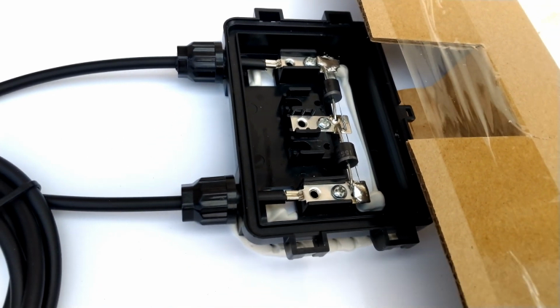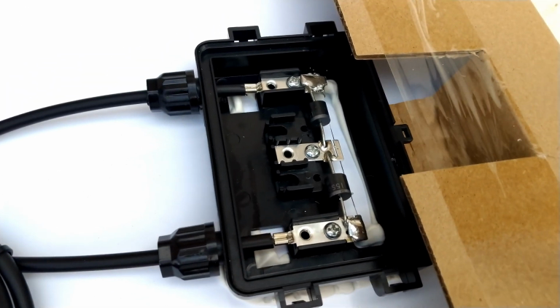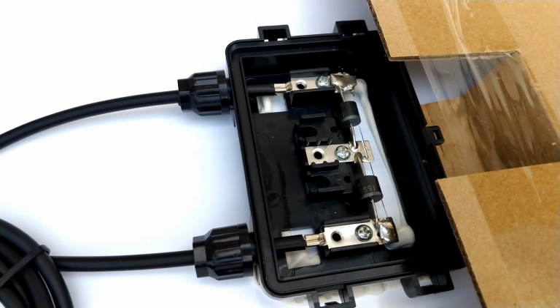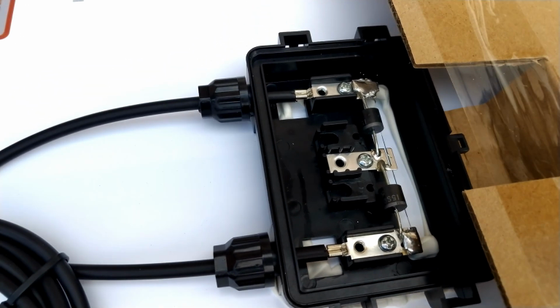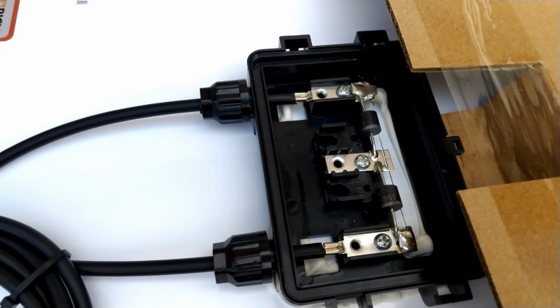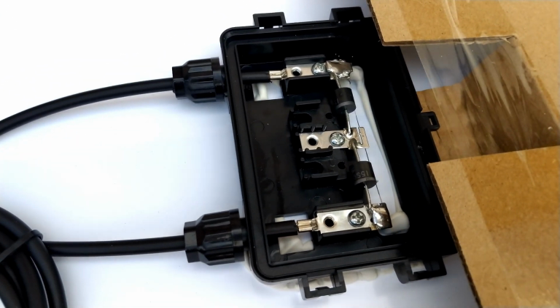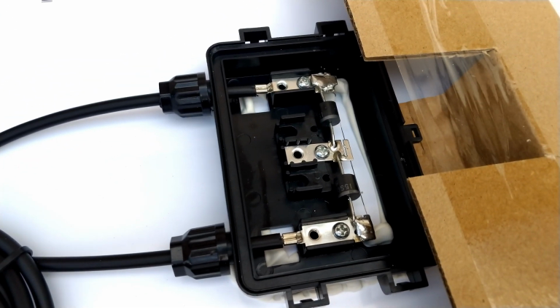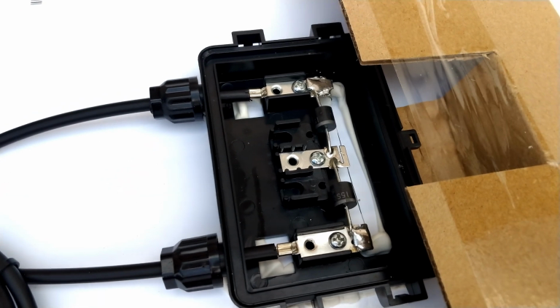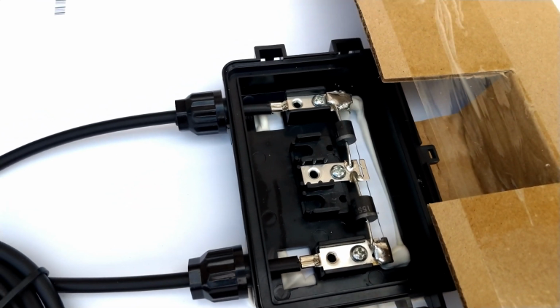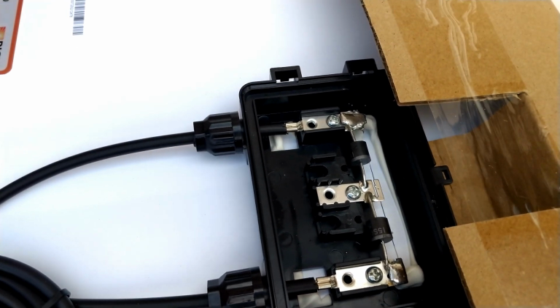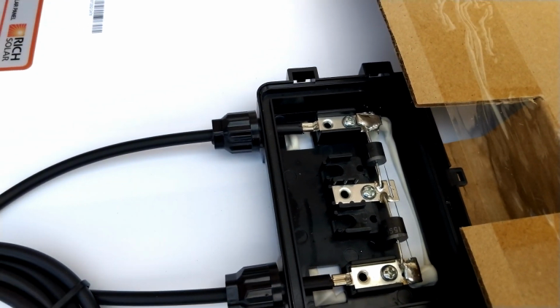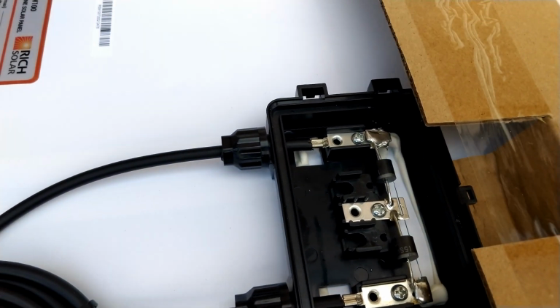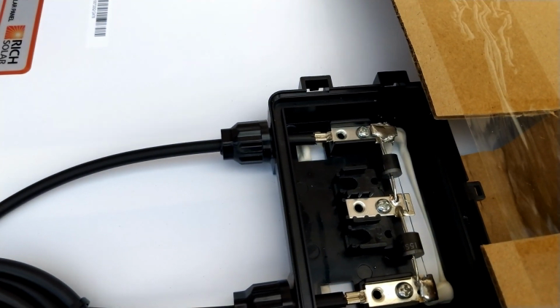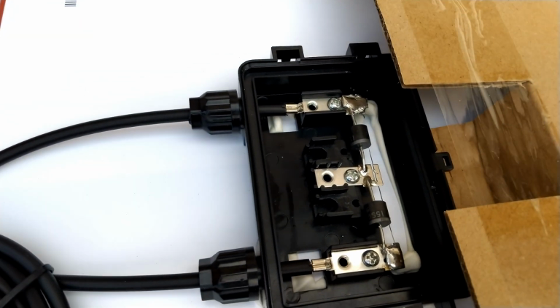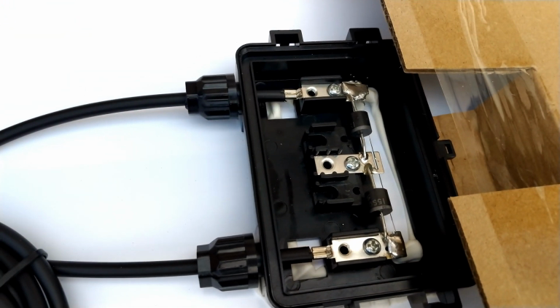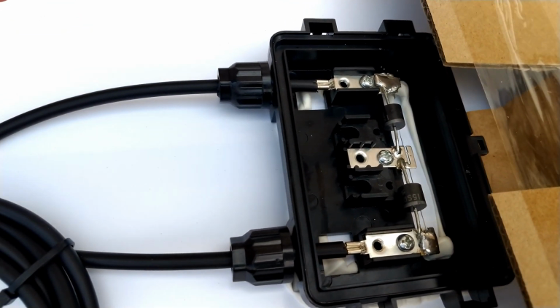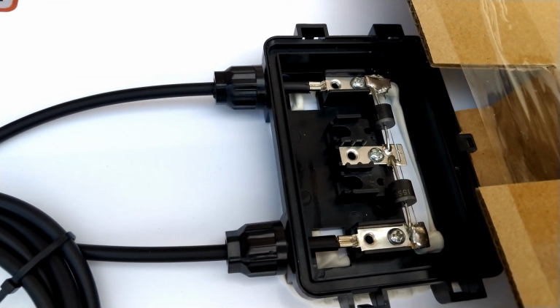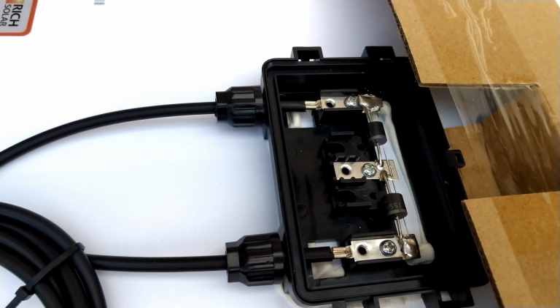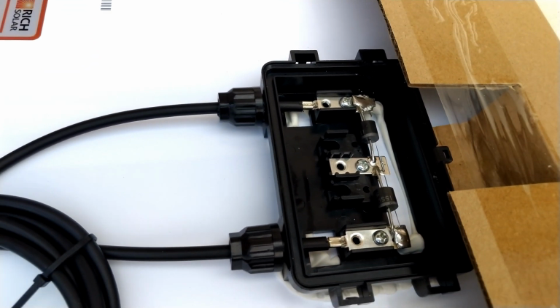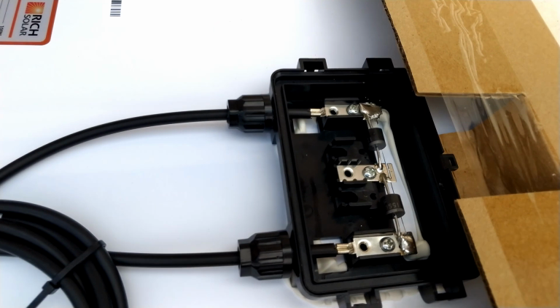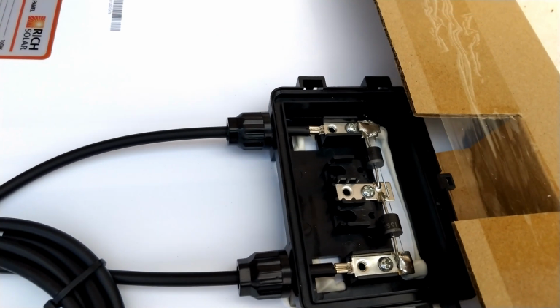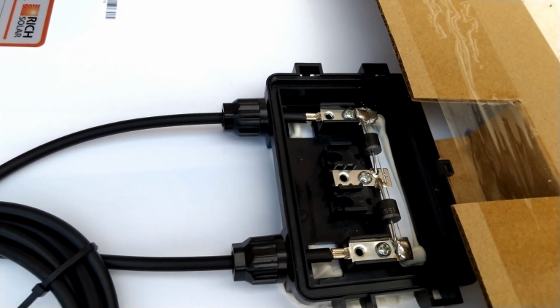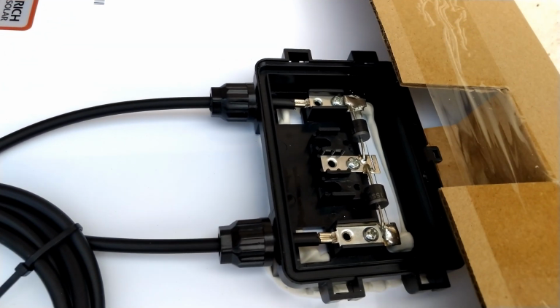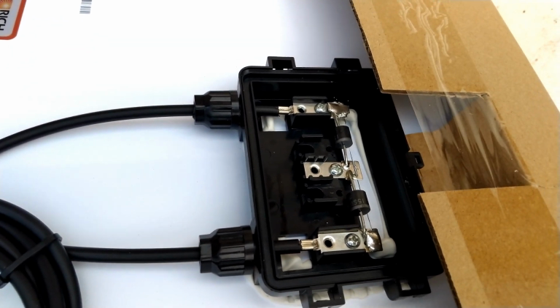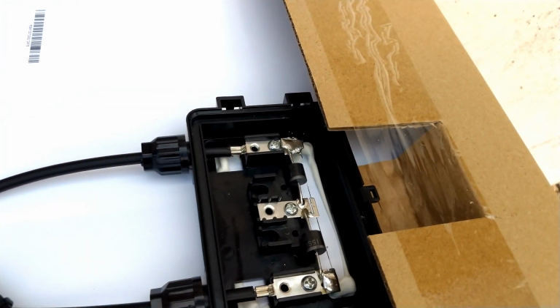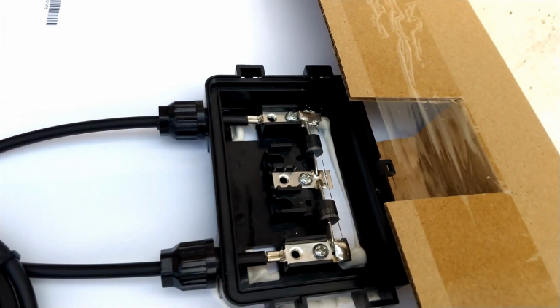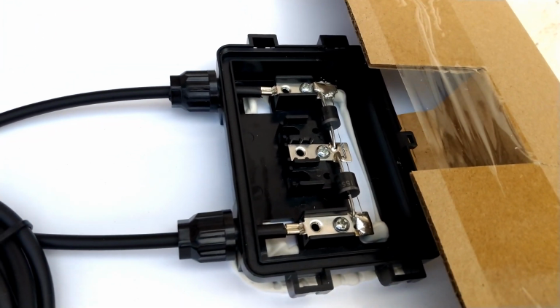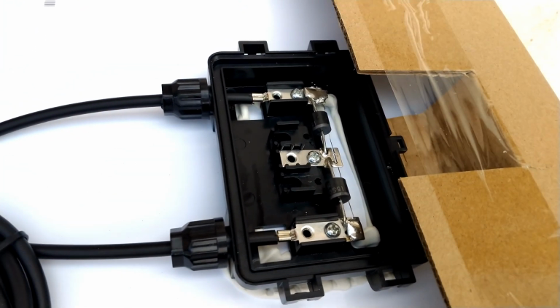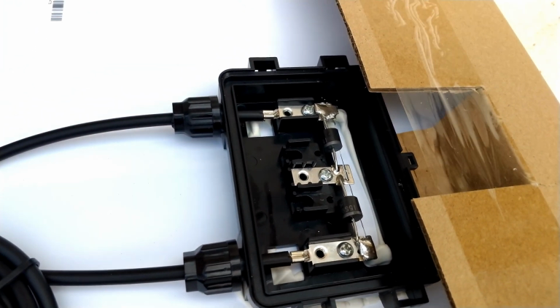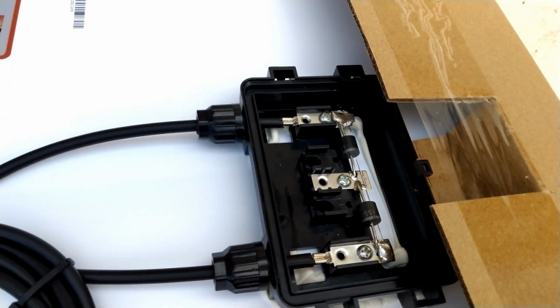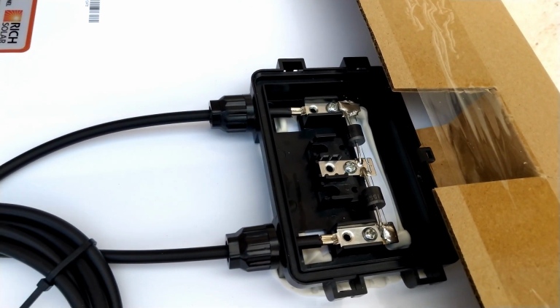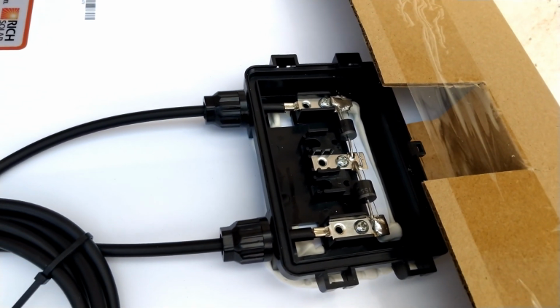There you go — there's the inside. We've got the bypass diodes and all that. The connections look pretty good — yeah, they look pretty good. Some big pieces of solder there. I'll probably poke at that because I'm thorough and I always check everything out under extreme conditions.